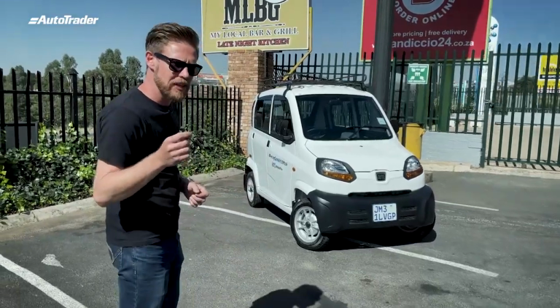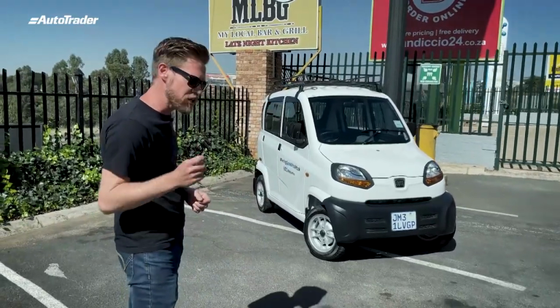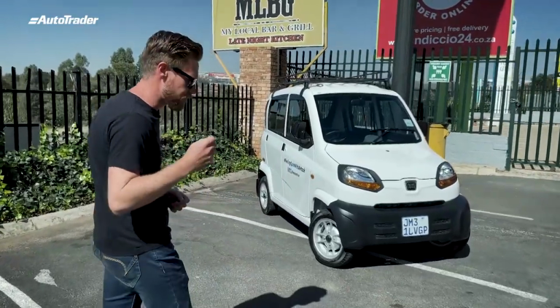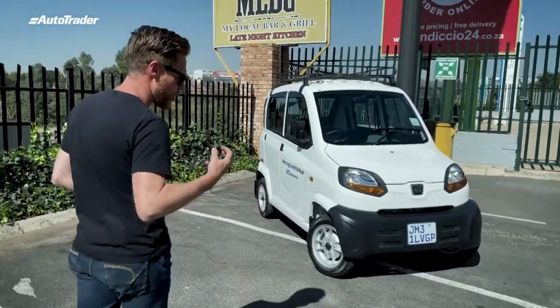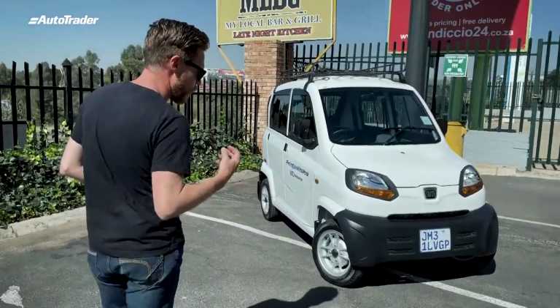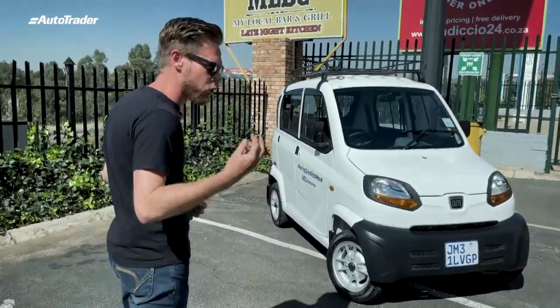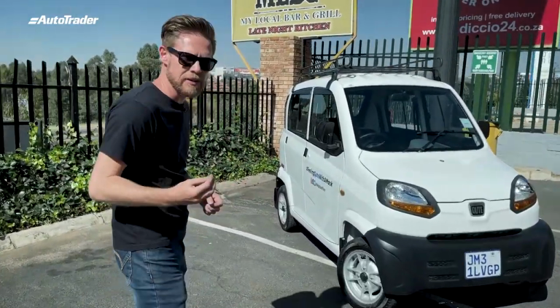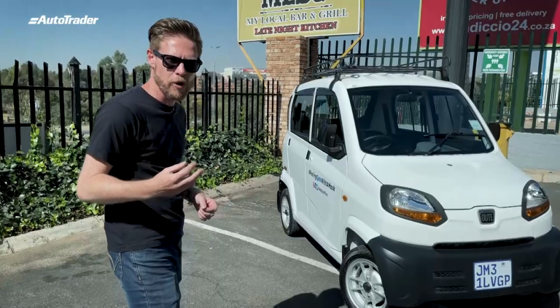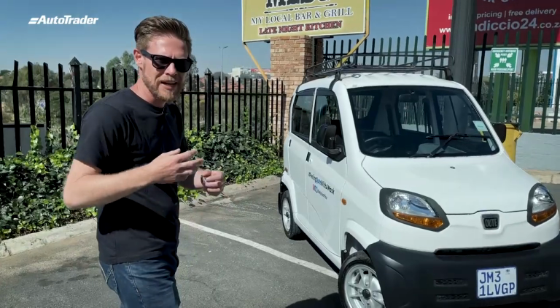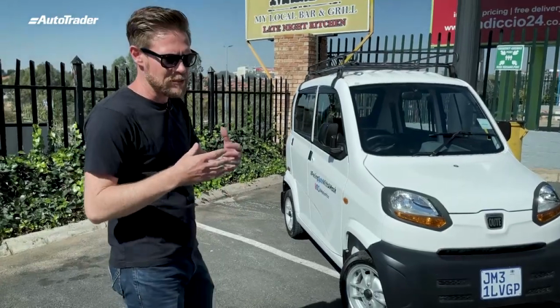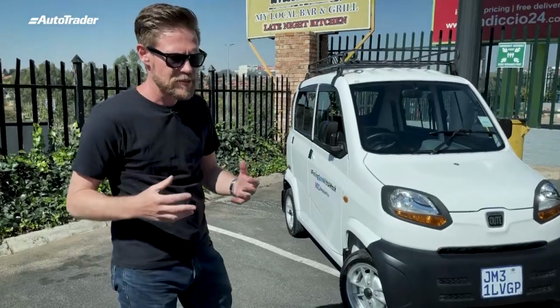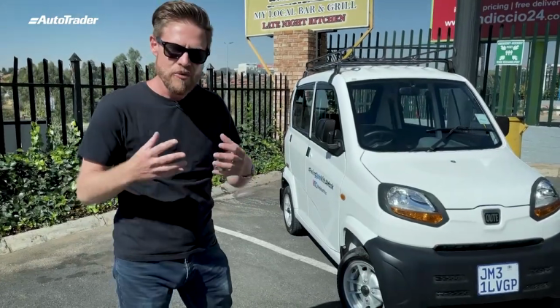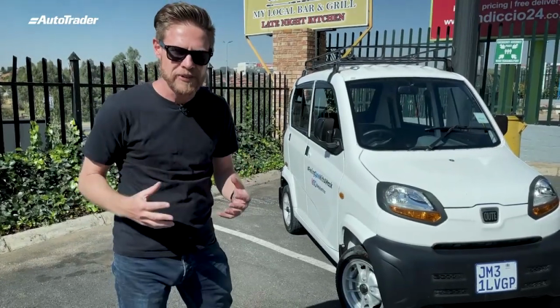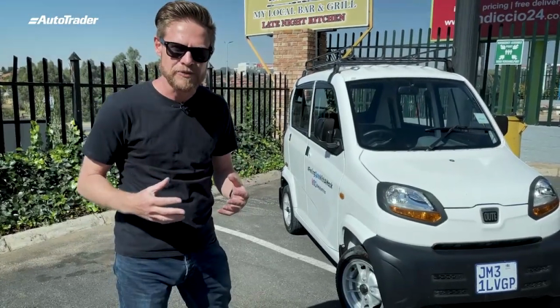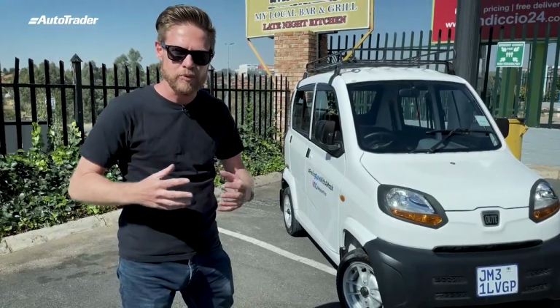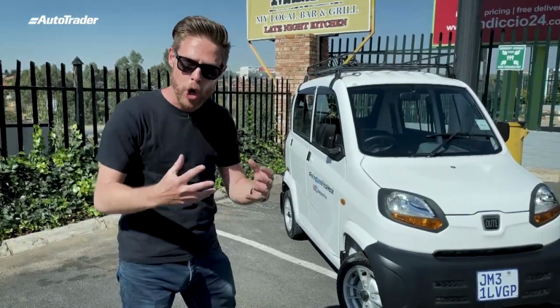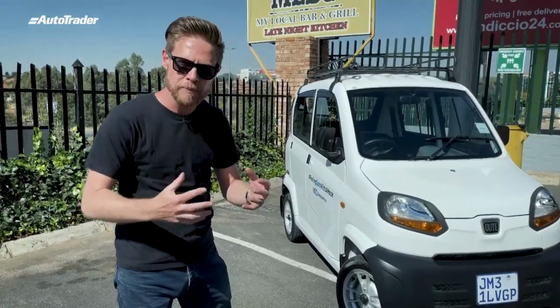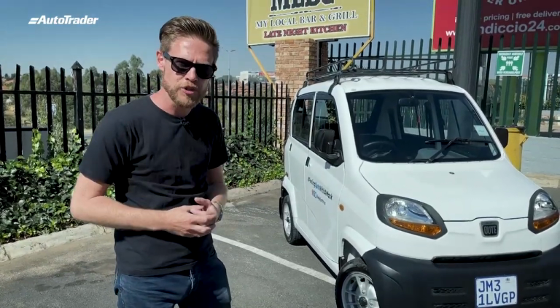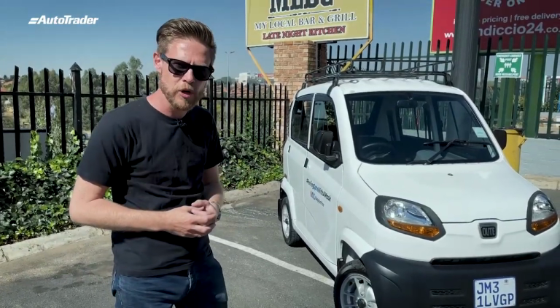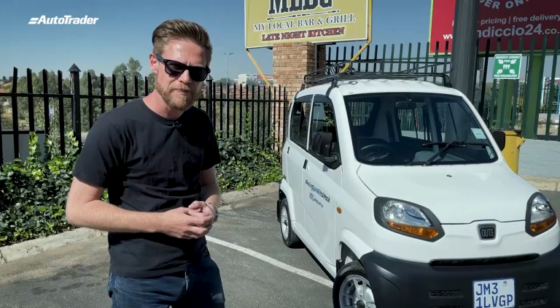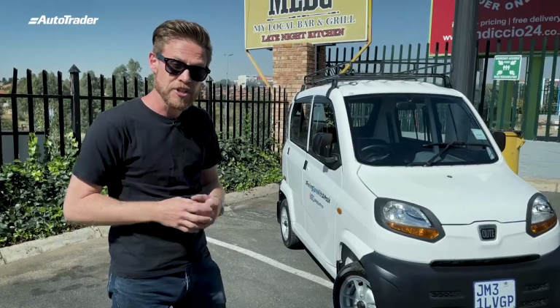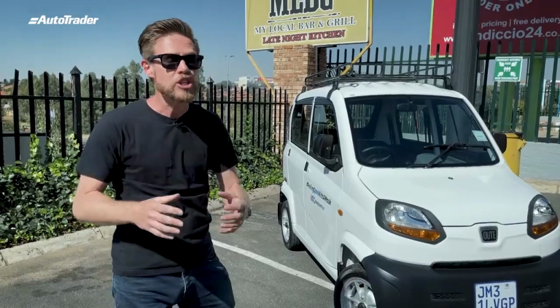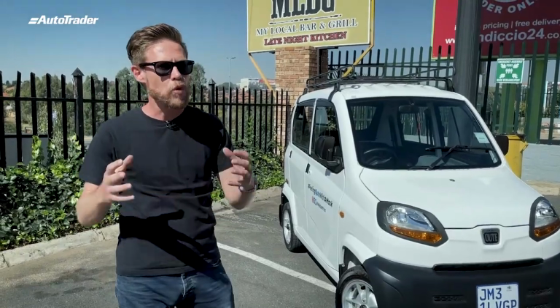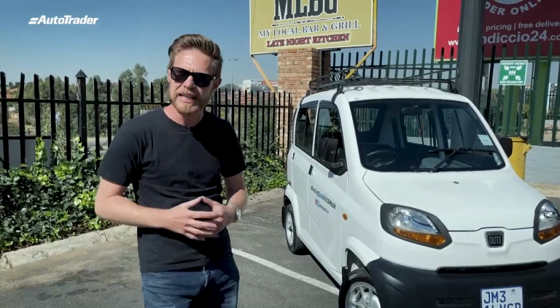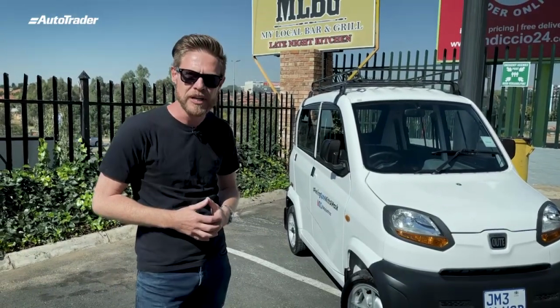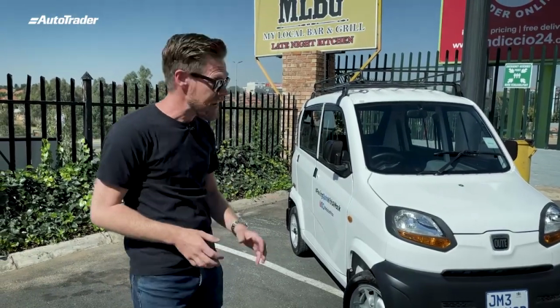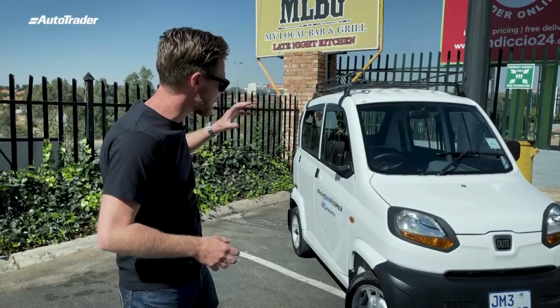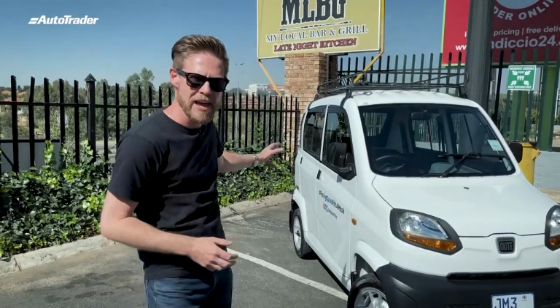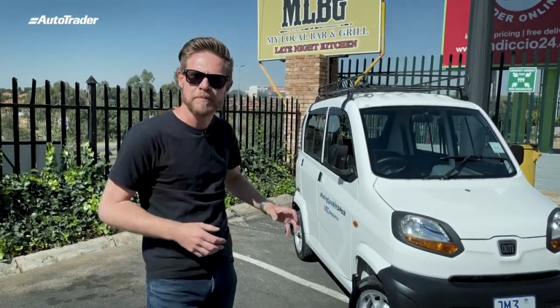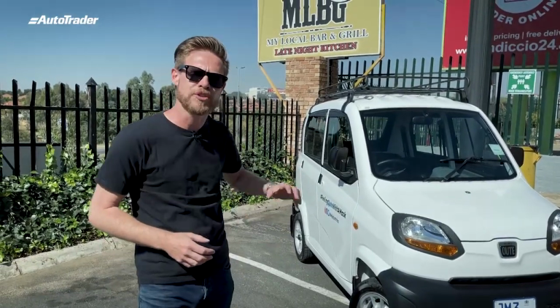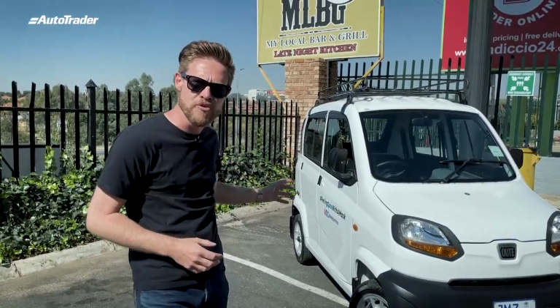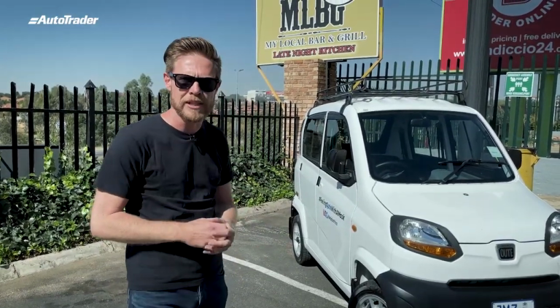Bajaj has lifted a lot of technology from racy vehicles, vehicles that we regard as hypercars and supercars. Much like a Porsche 911, the engine sits at the back and it powers the rear wheels.